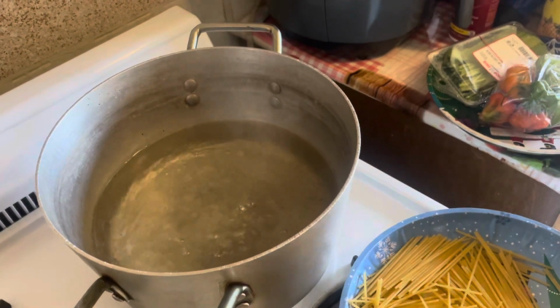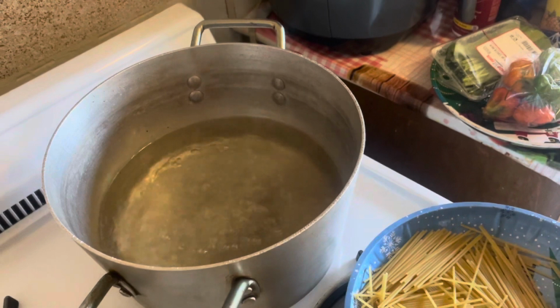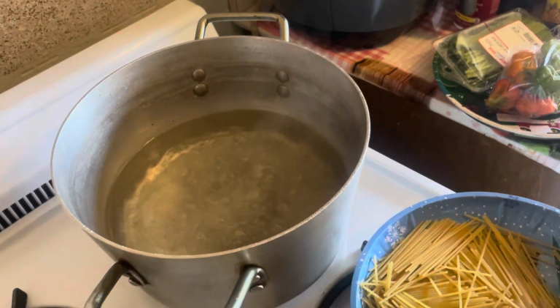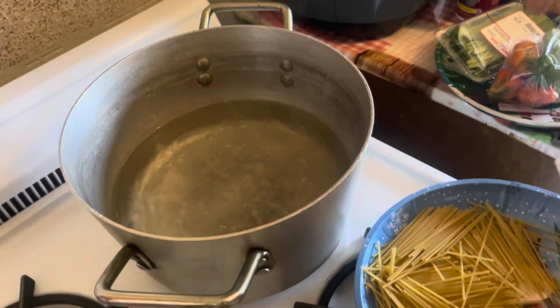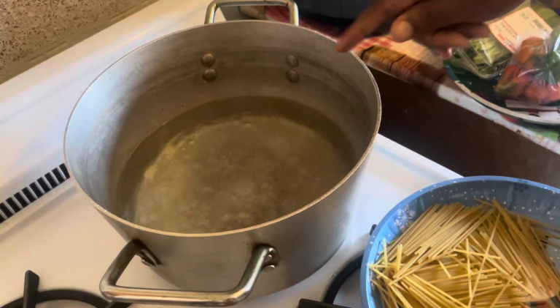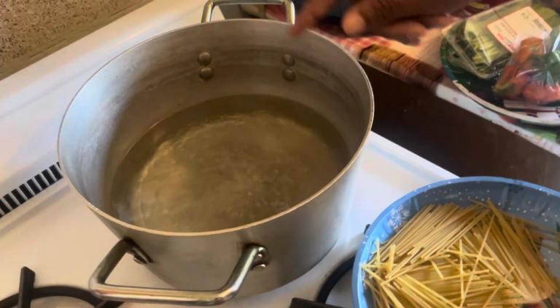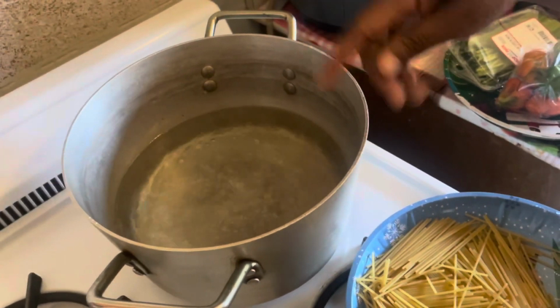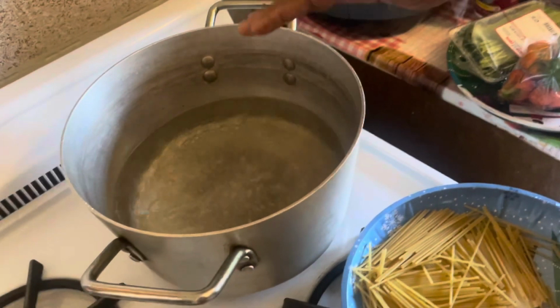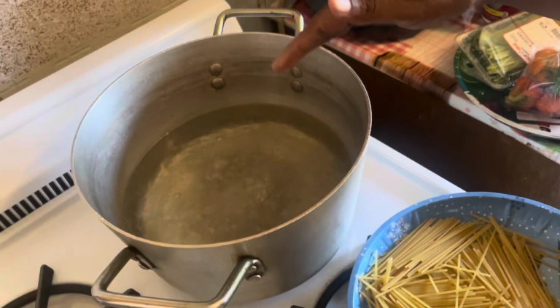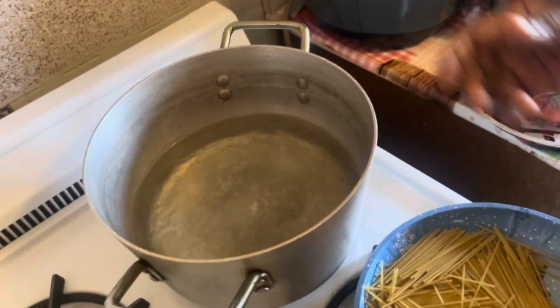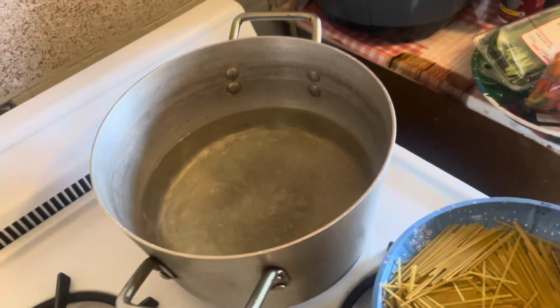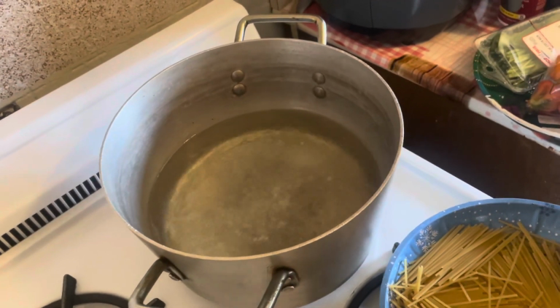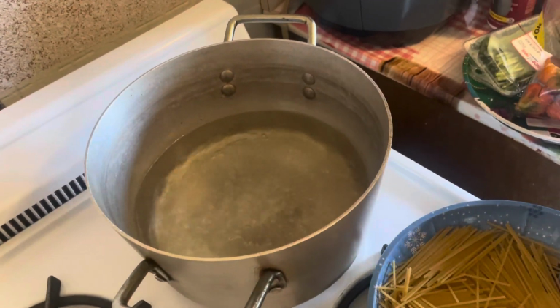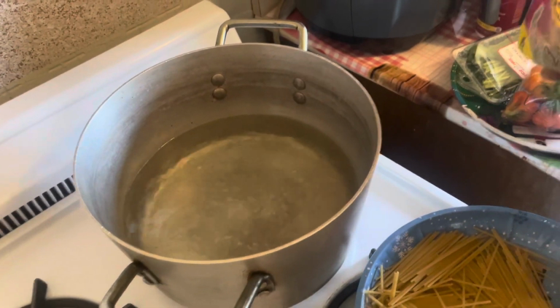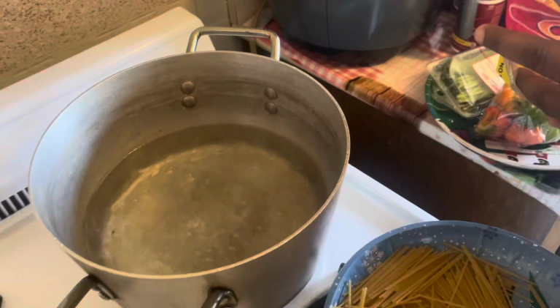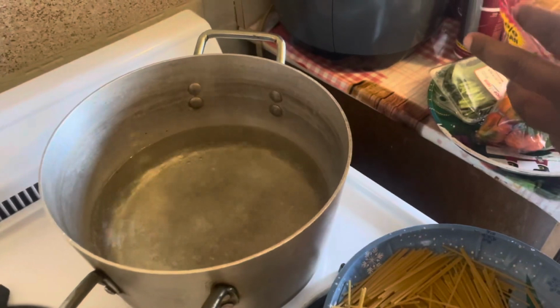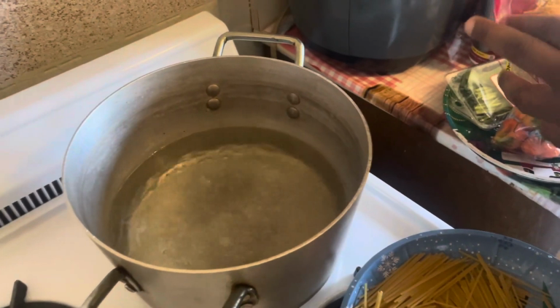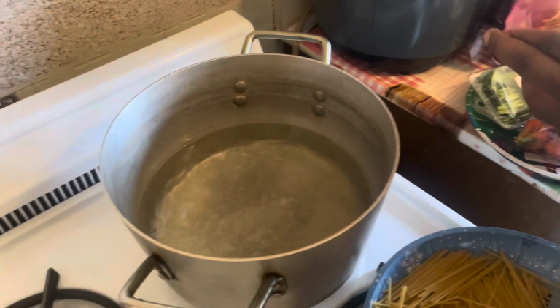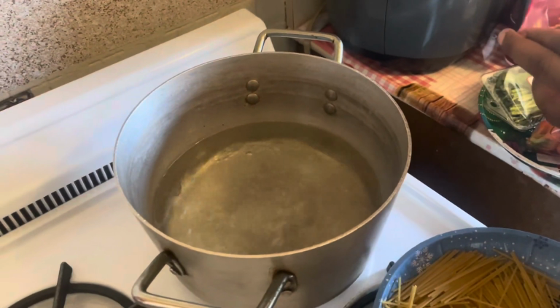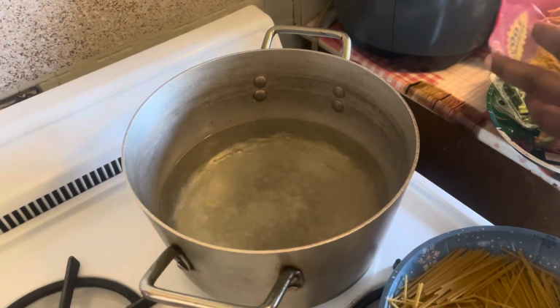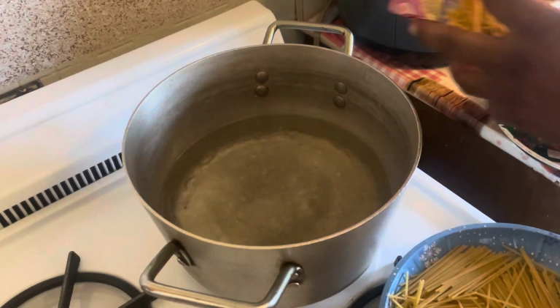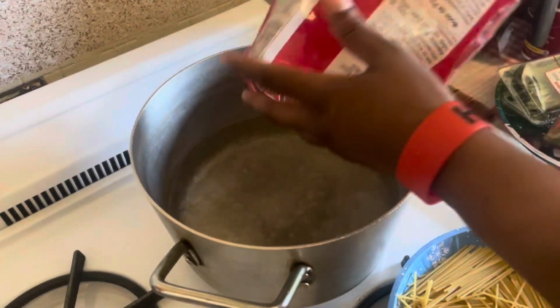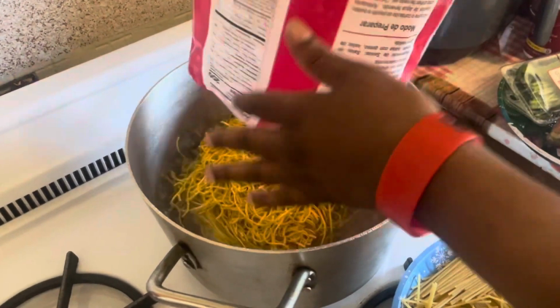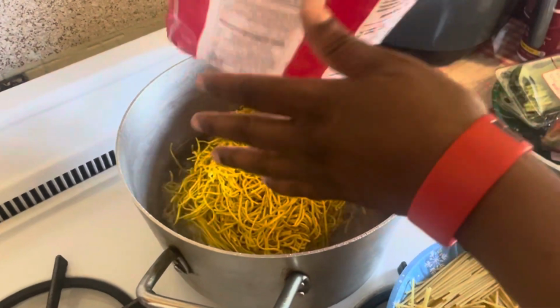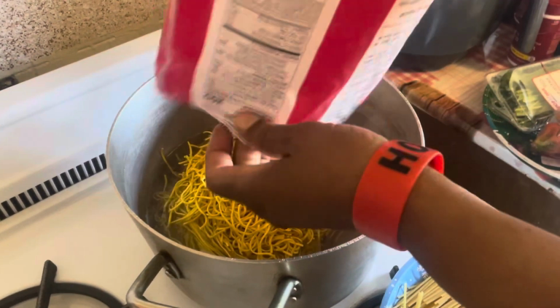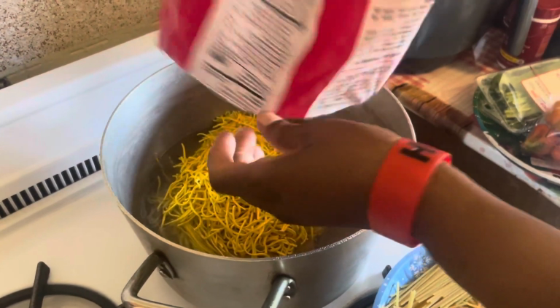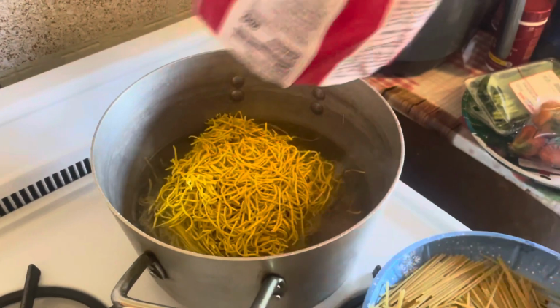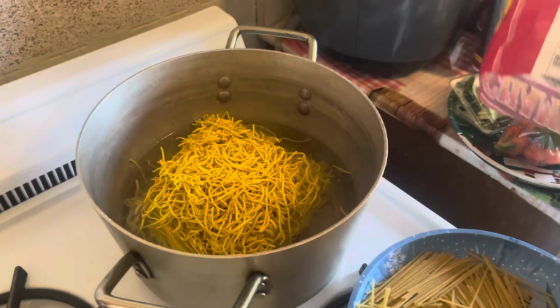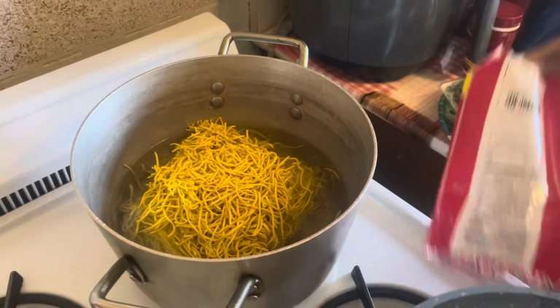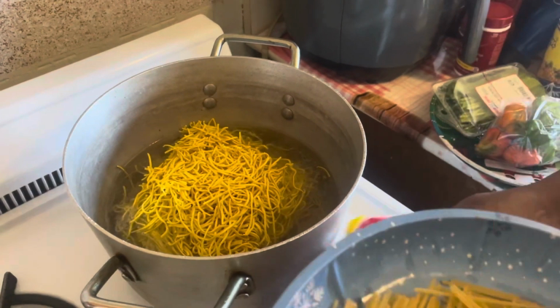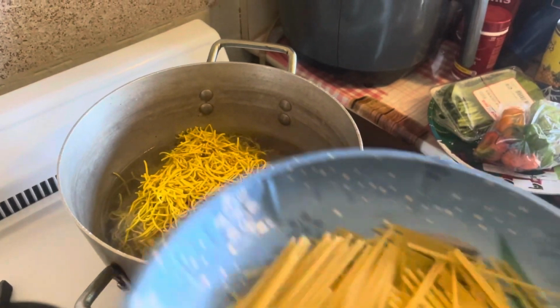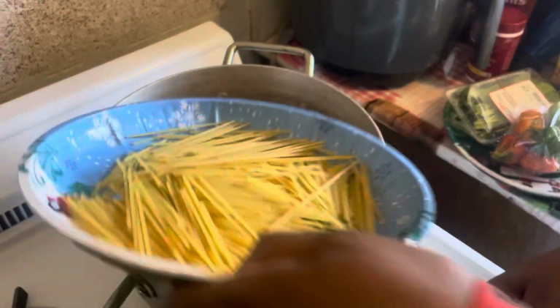So this is now the lo mein here. I'm going to put the lo mein in the pot. I put the water to boil and I put some oil and salt in. So I'm putting the lo mein in the pot — the pasta in the pot to make the lo mein.